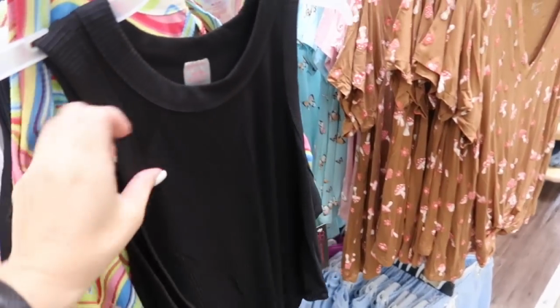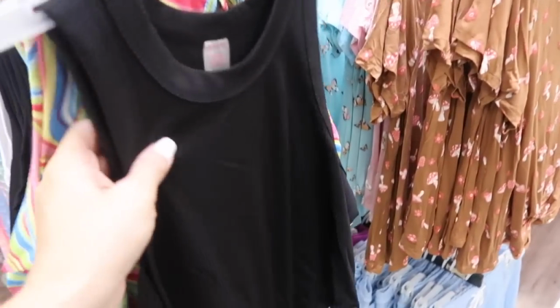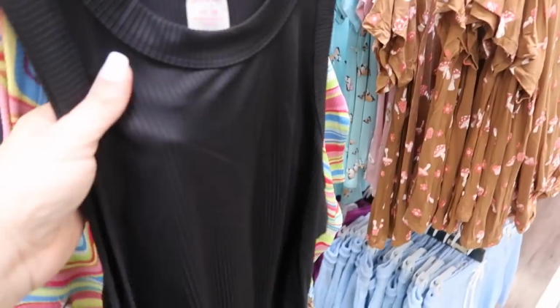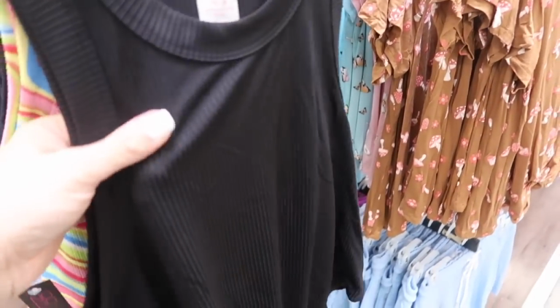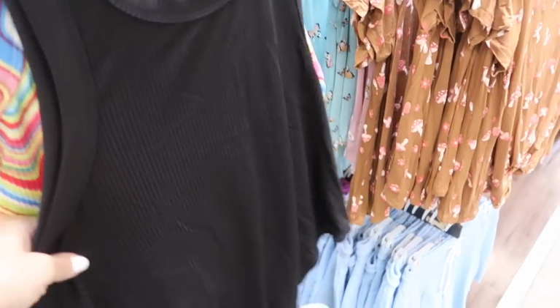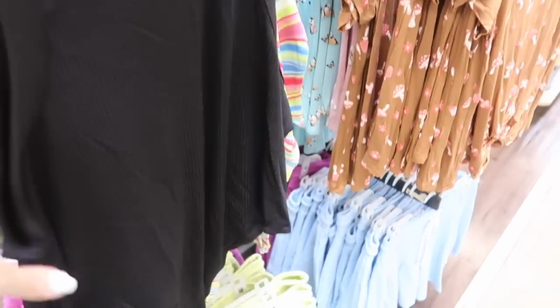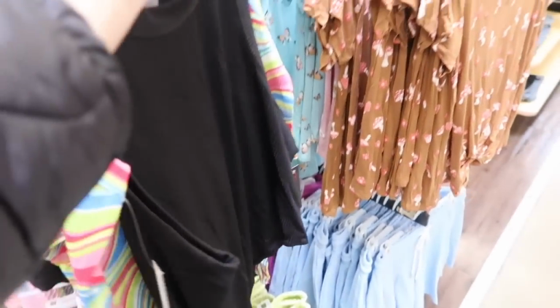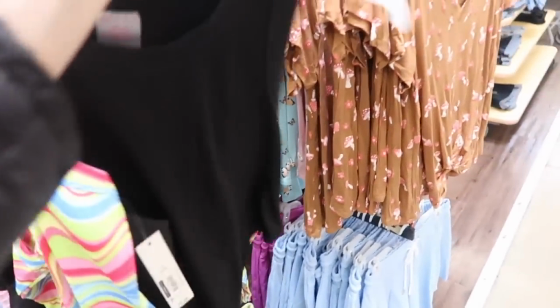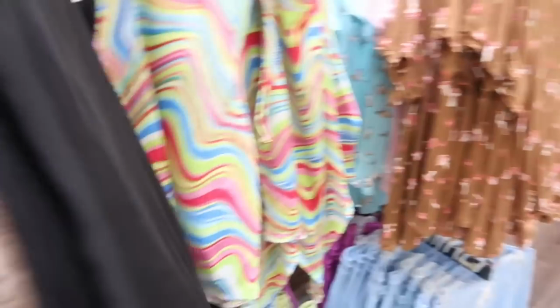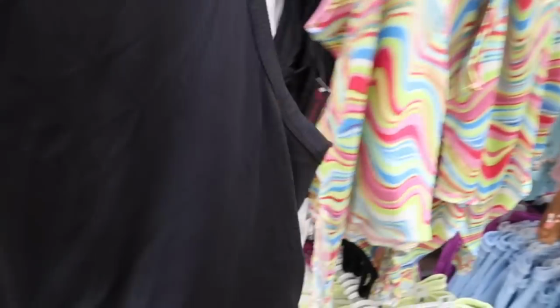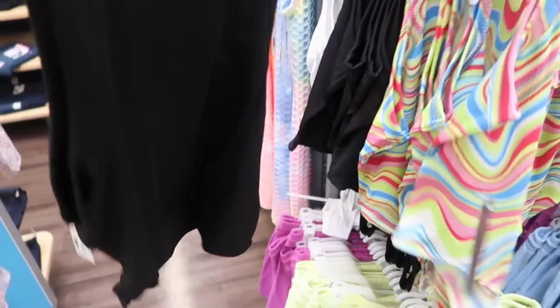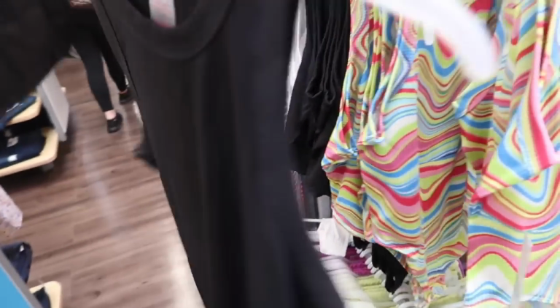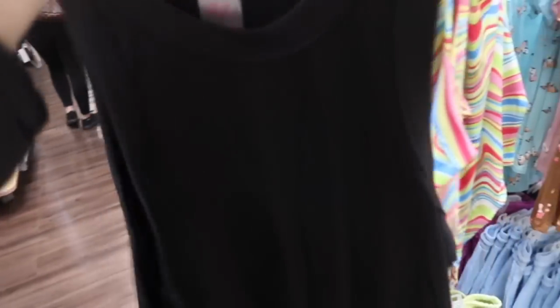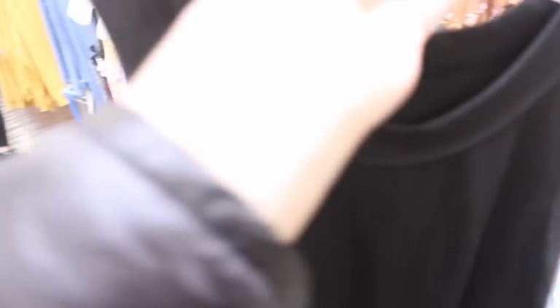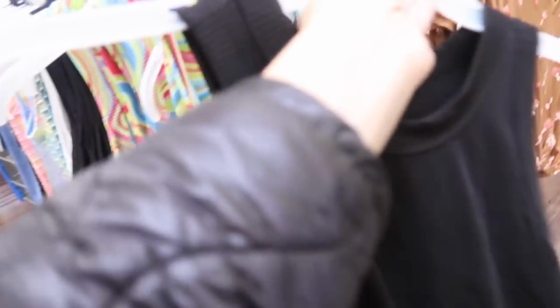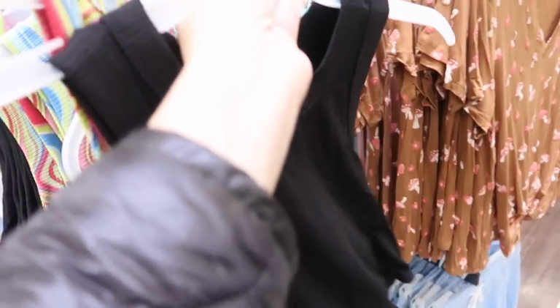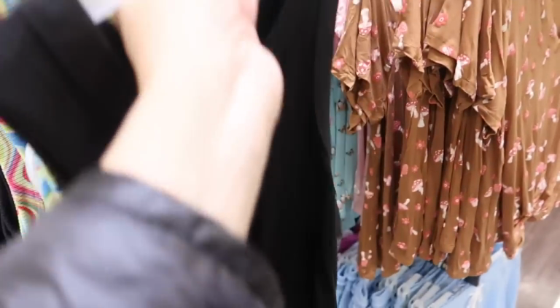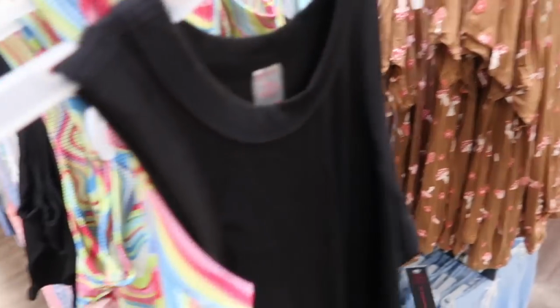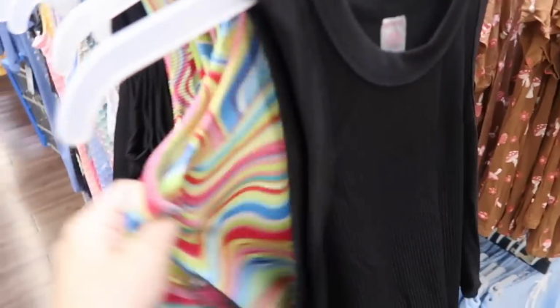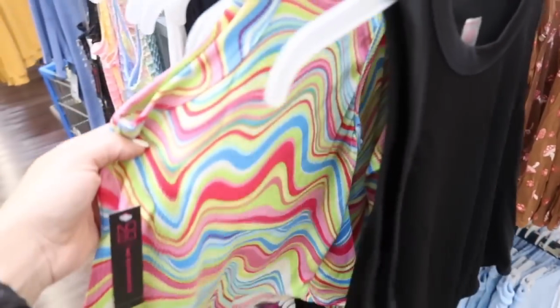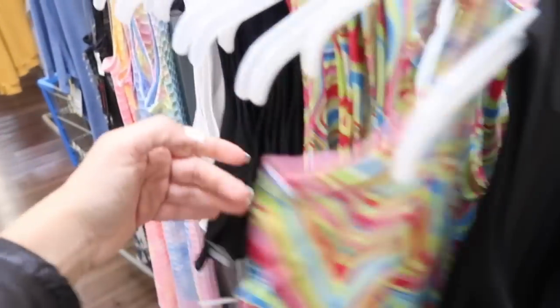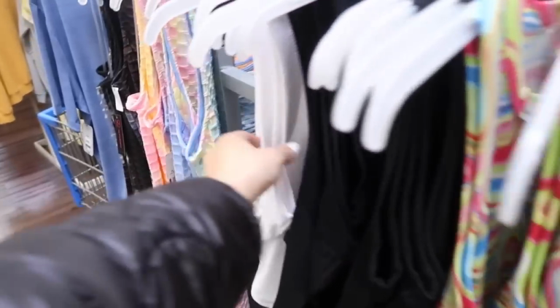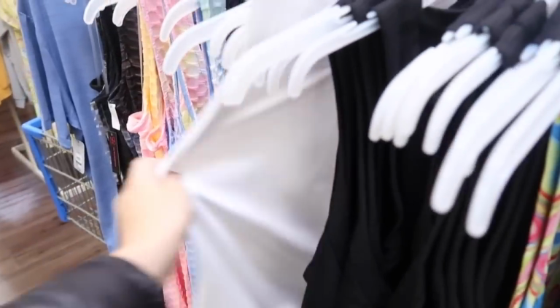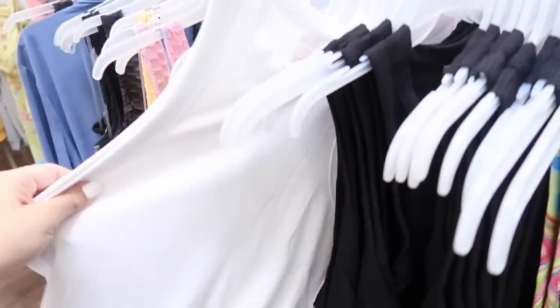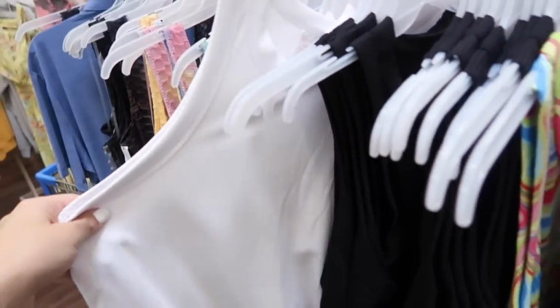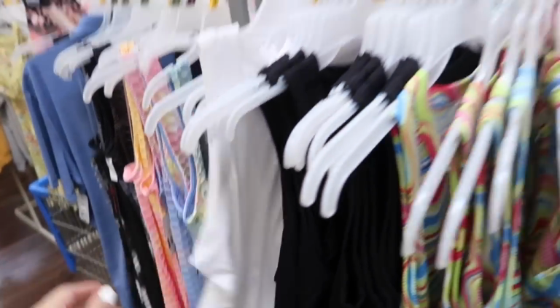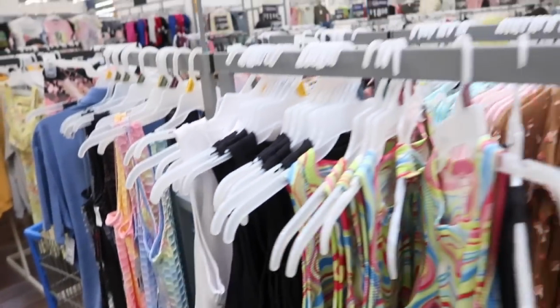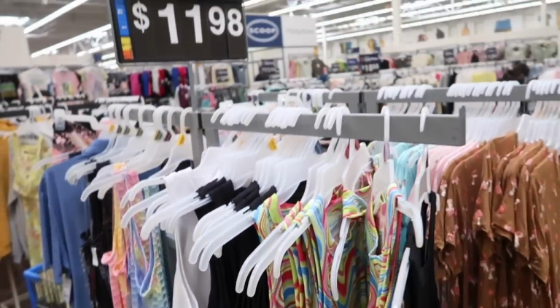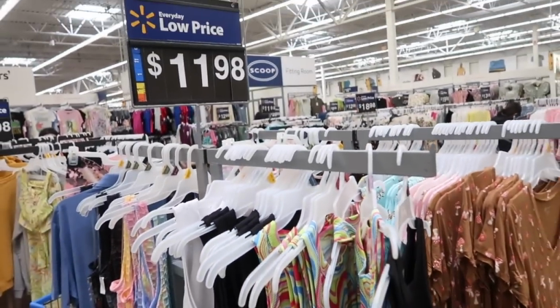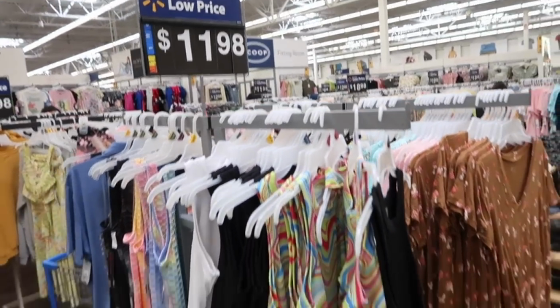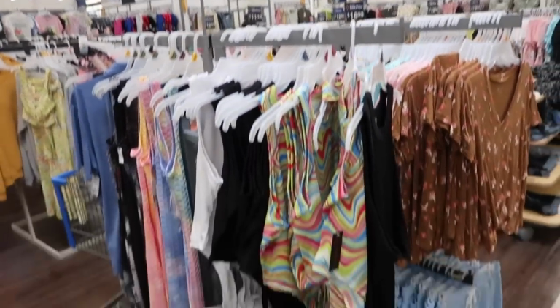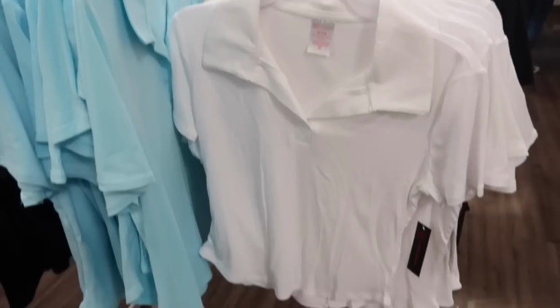New bodysuit from No Boundaries — this has that higher neckline, really nice ribbed fabric, it is a thong style in the back. It comes in the black, also this multi-color, and in the white. They're $11.98.